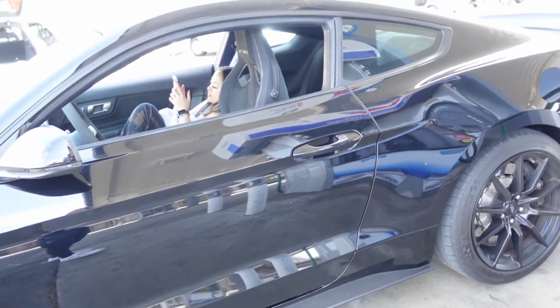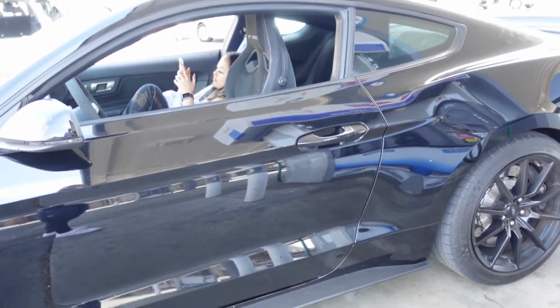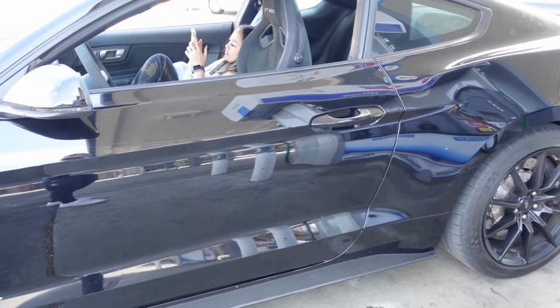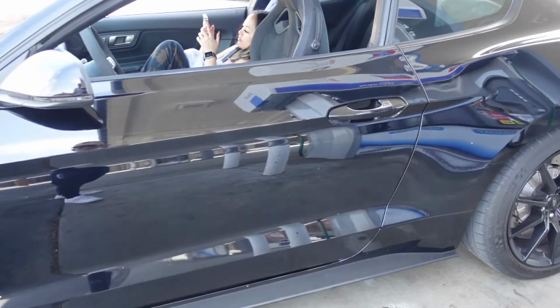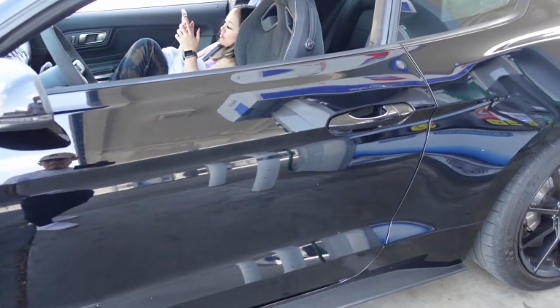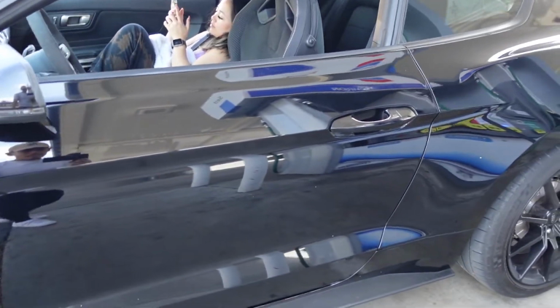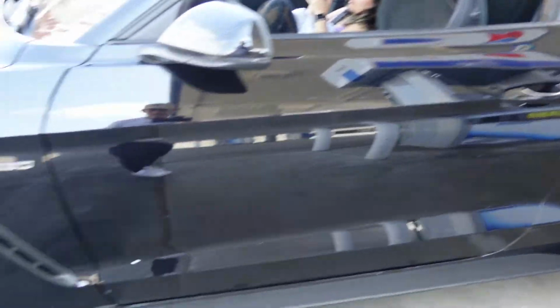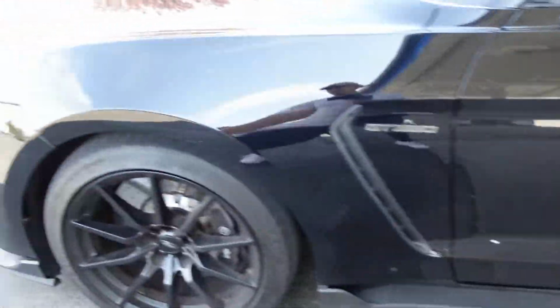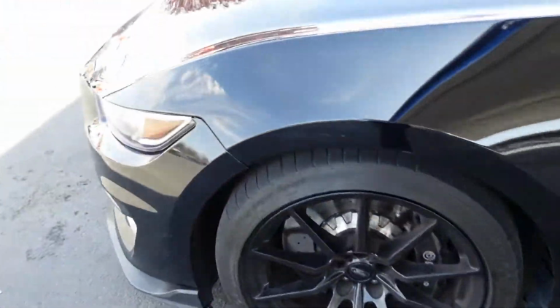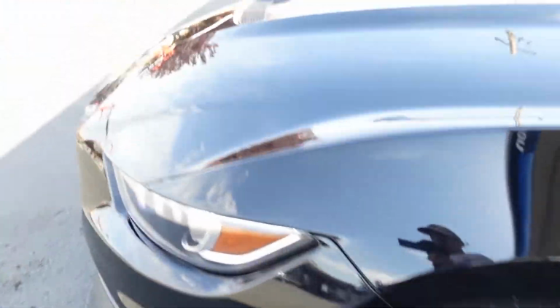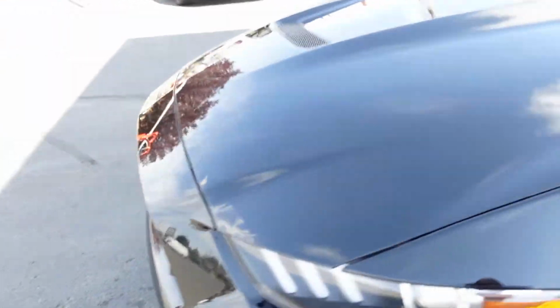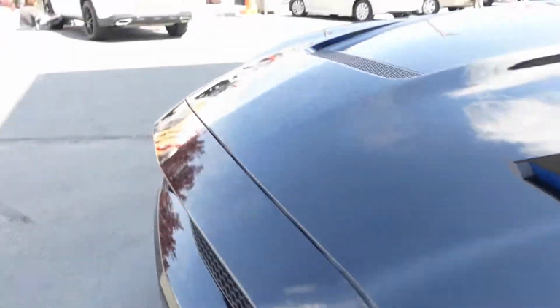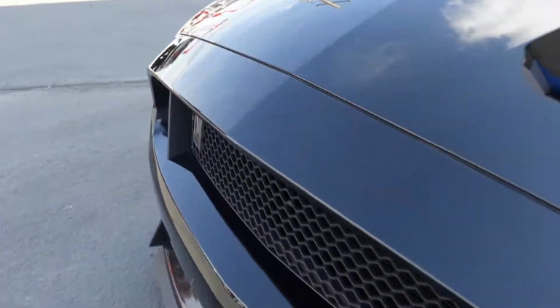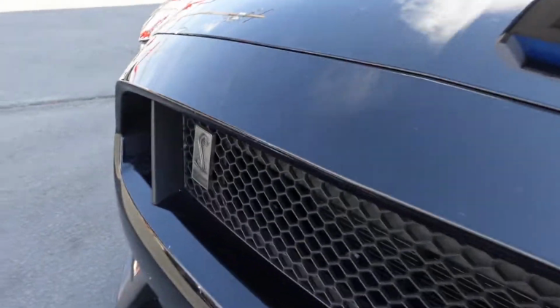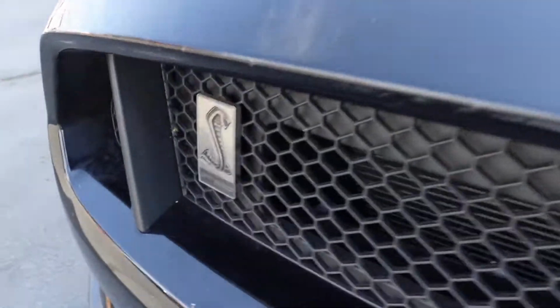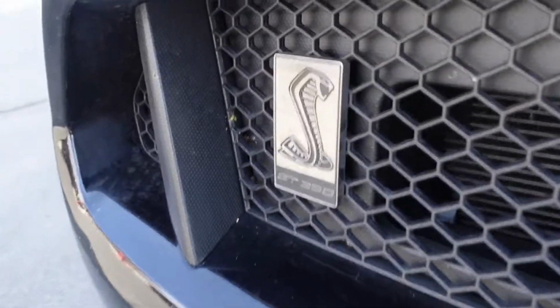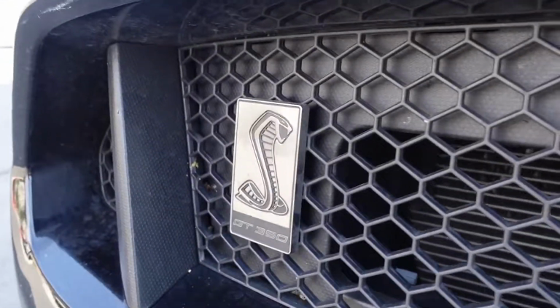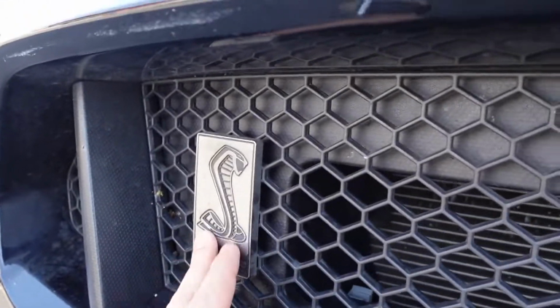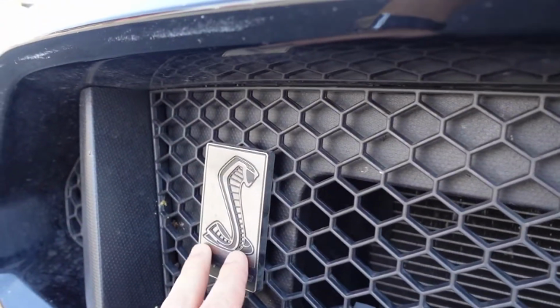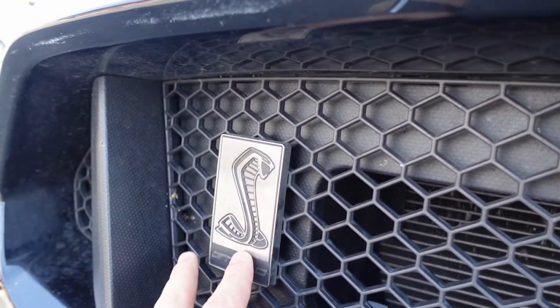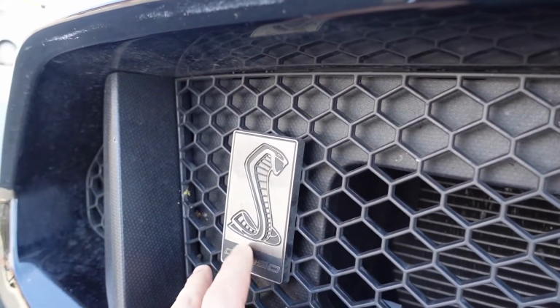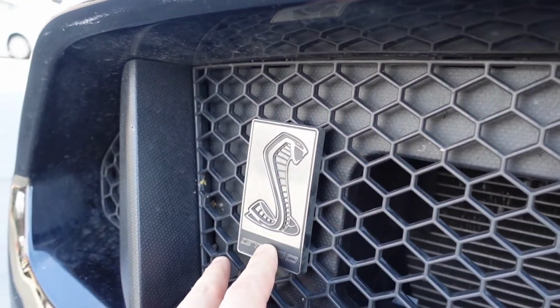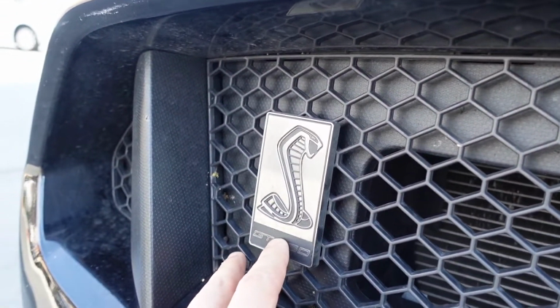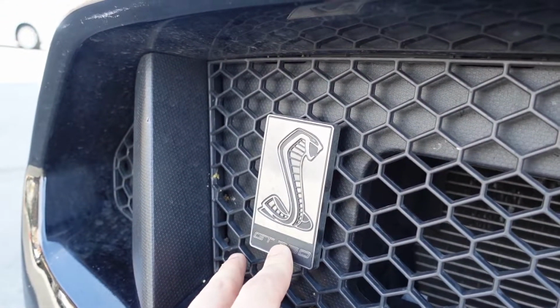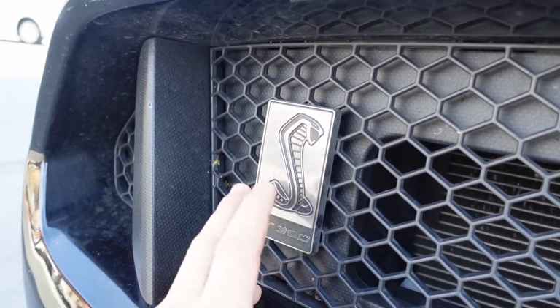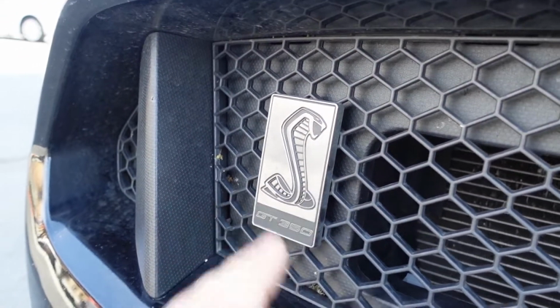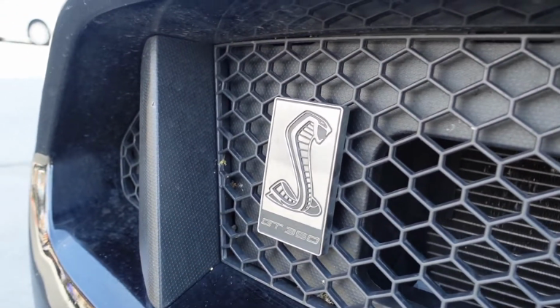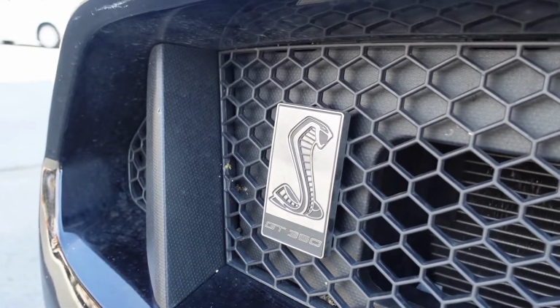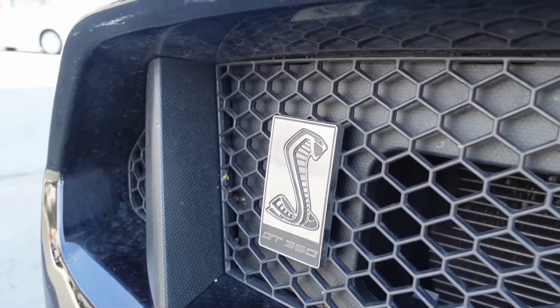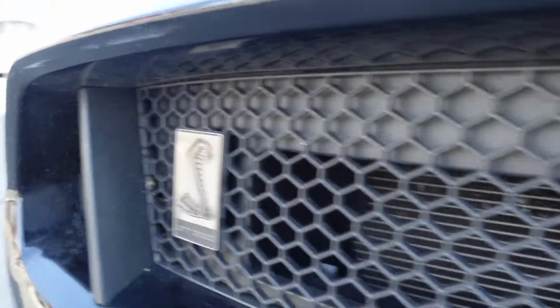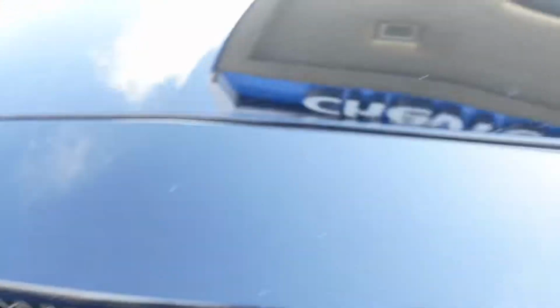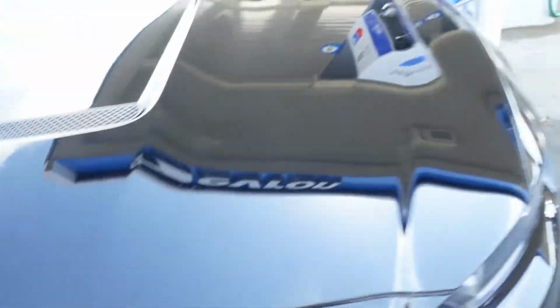I think I'm gonna do the cobra jet decals in yellow as well. And then the Shelby badge — I think I'm gonna change it to yellow too. I think that looks sick, so those are the first little cosmetic mods.